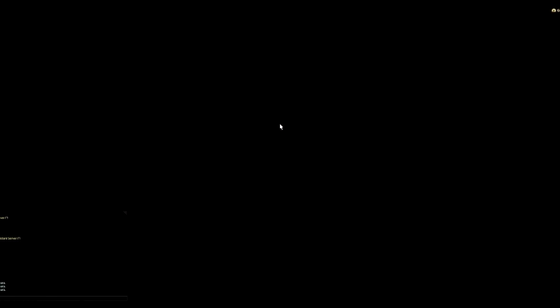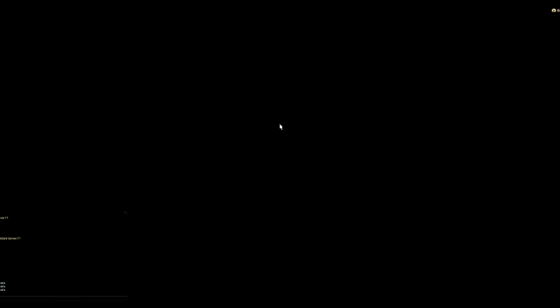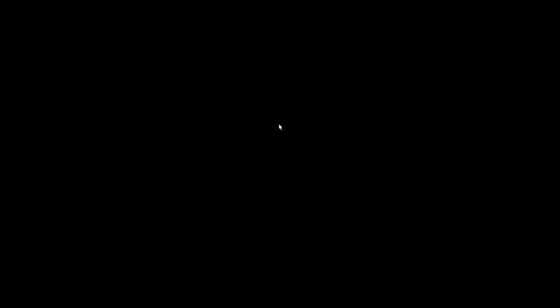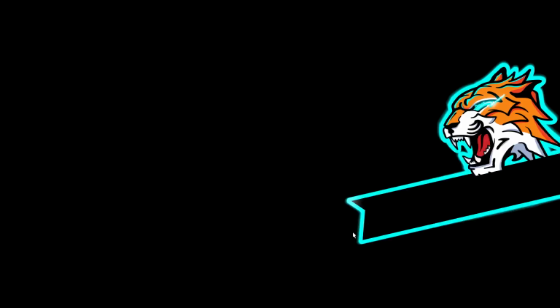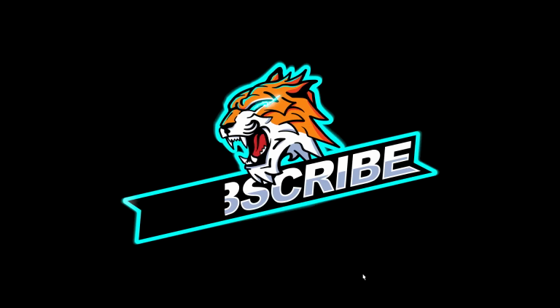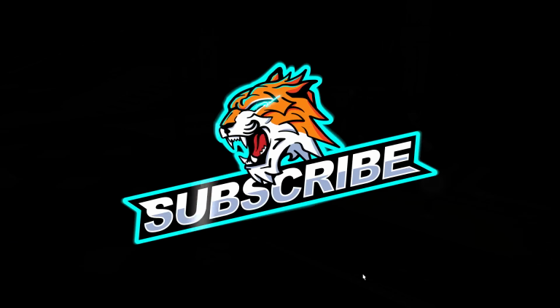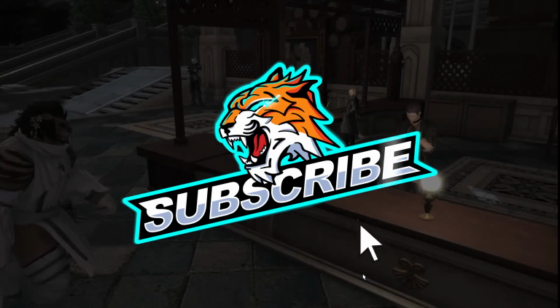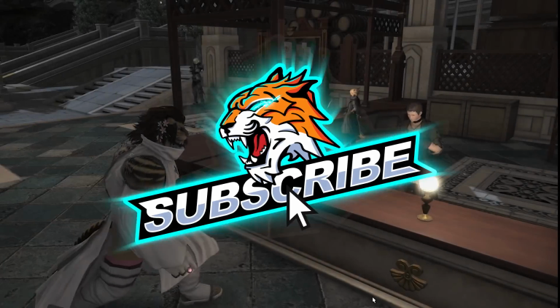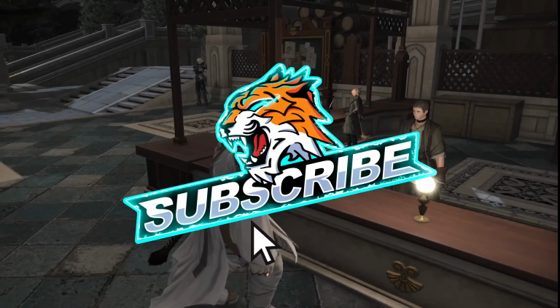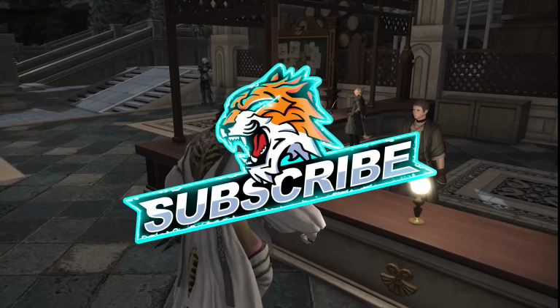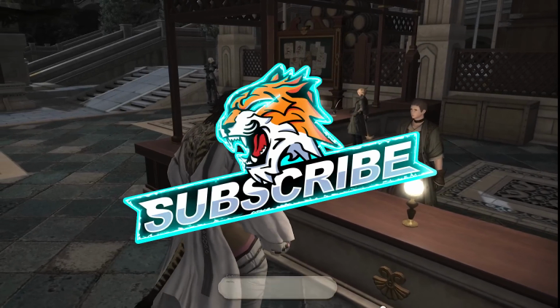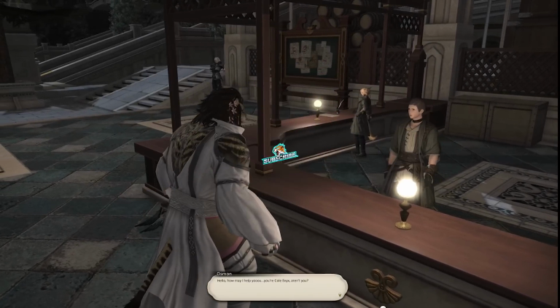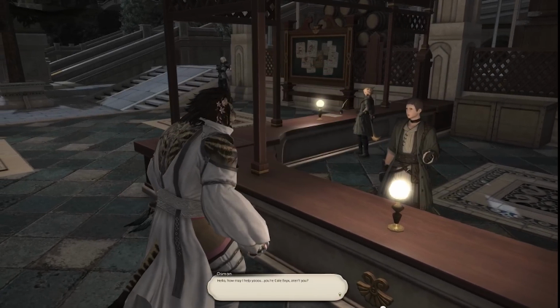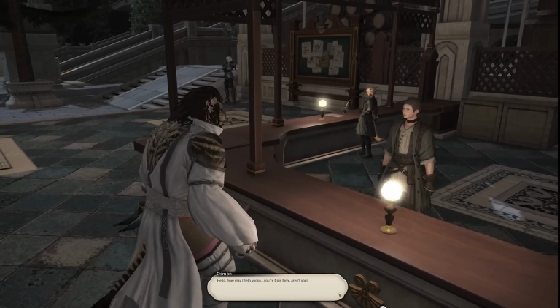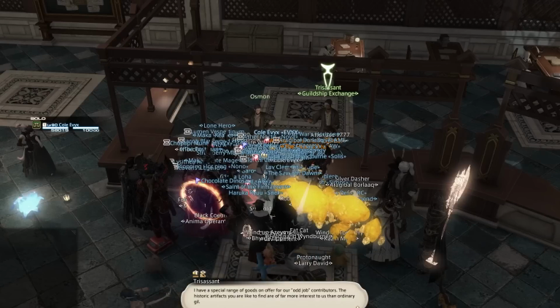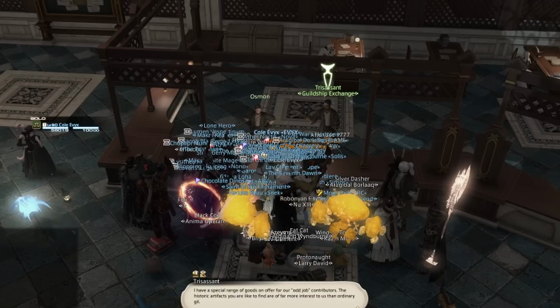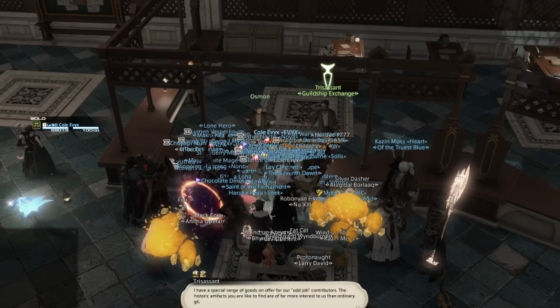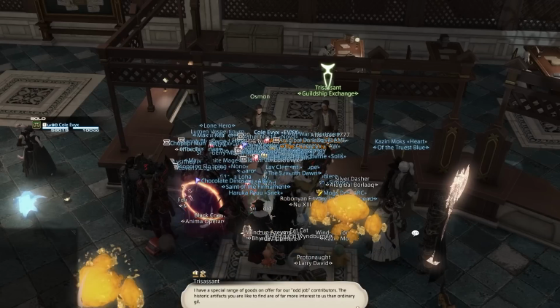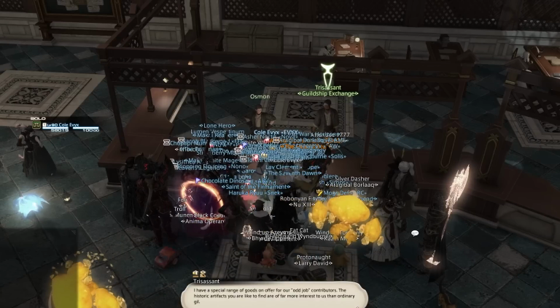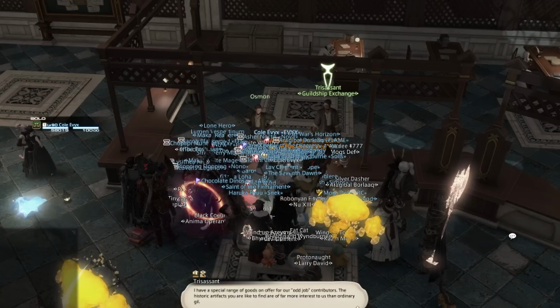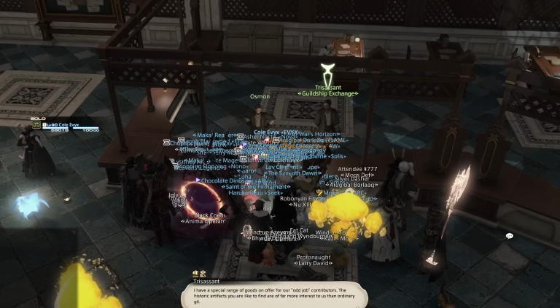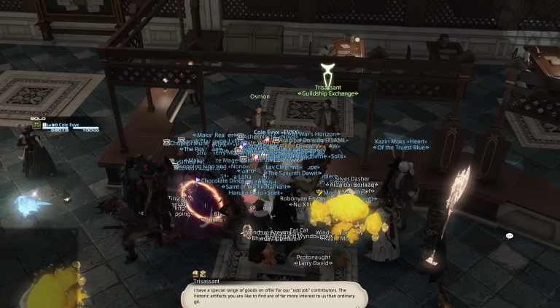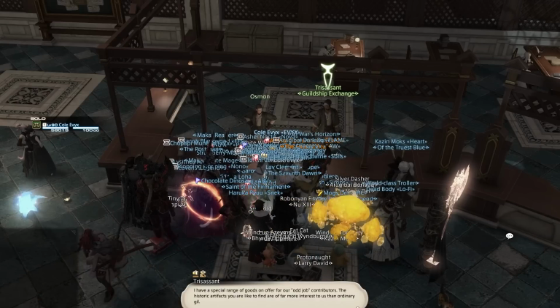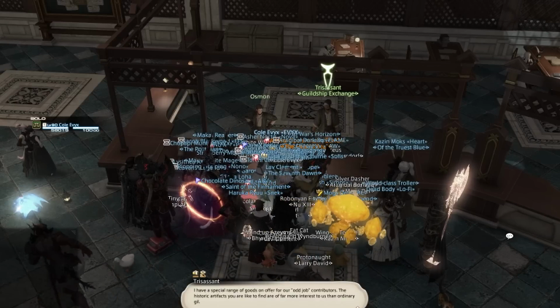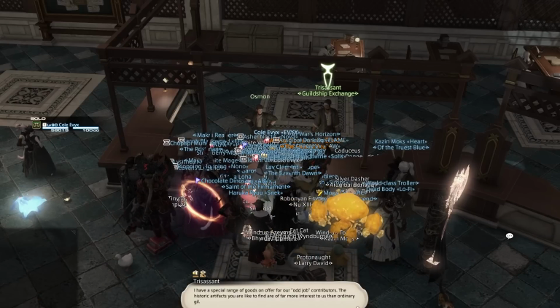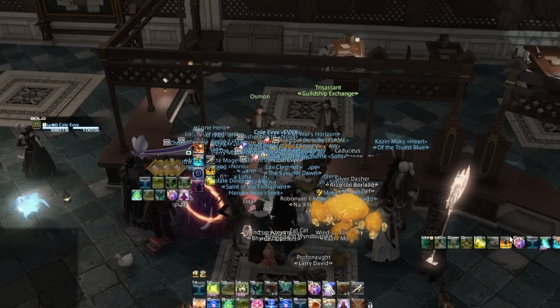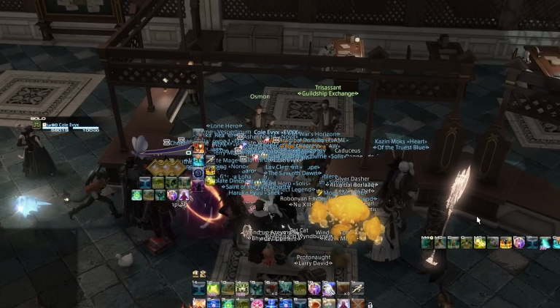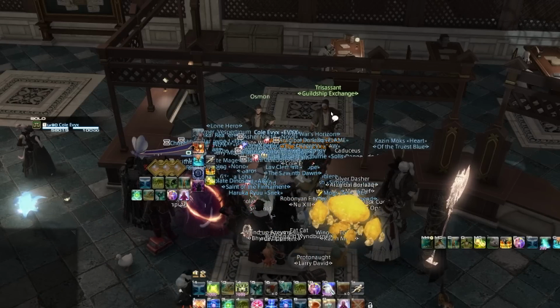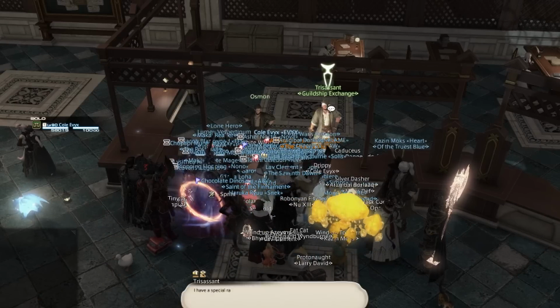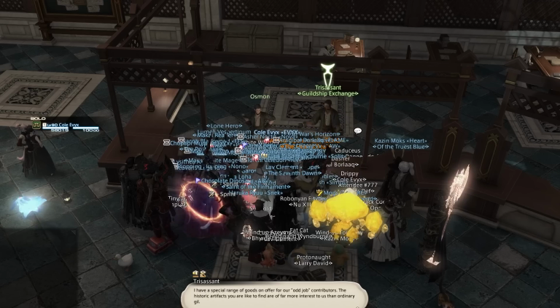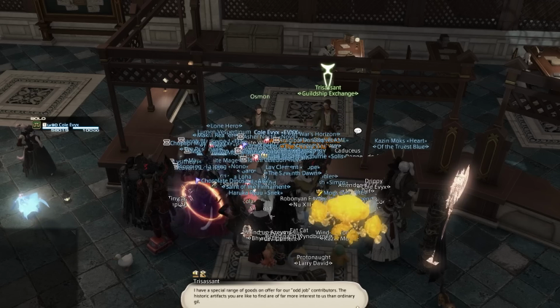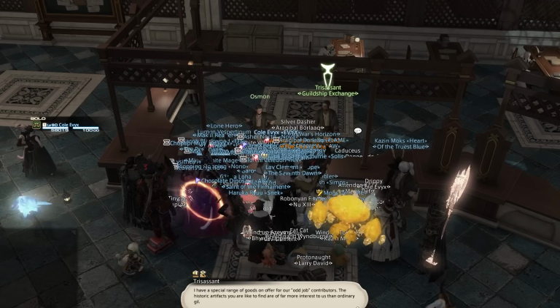This will start off a chain of quests that continues with Shallow More, right beside him. That also introduces the NPC that has all of the rewards you can obtain from participating in Criterion and Variant dungeons, though he won't show you all of his goods until you progress further into the questline.